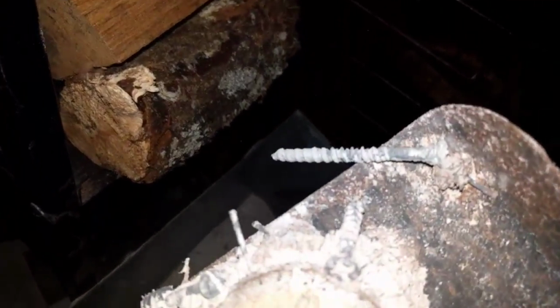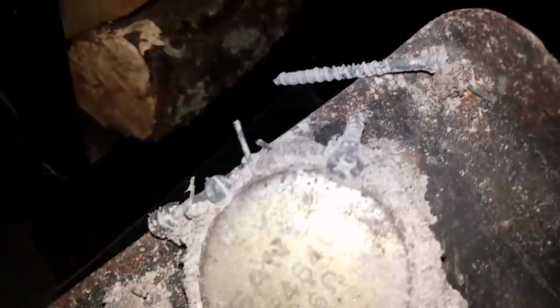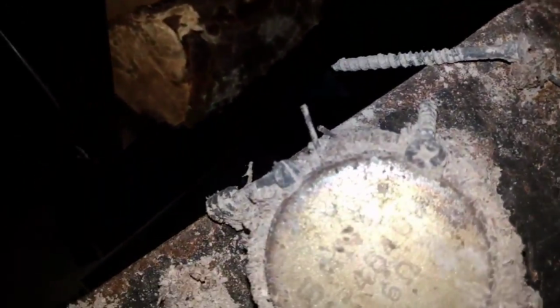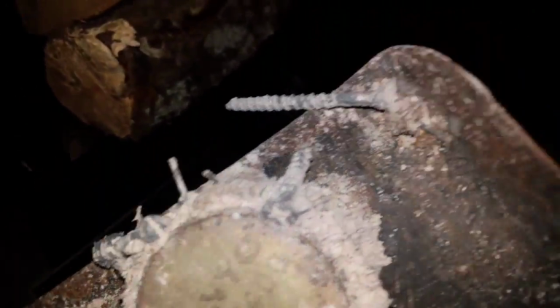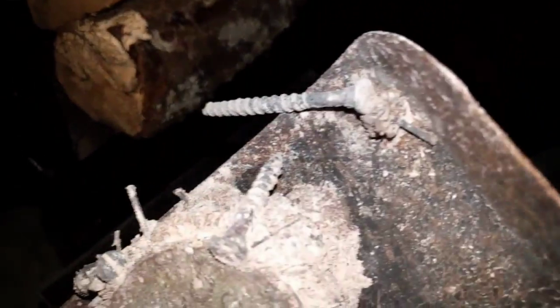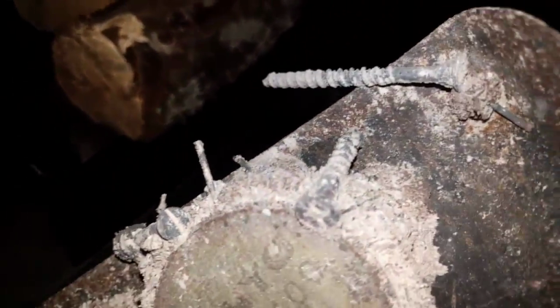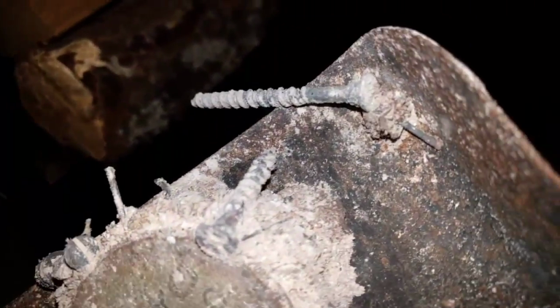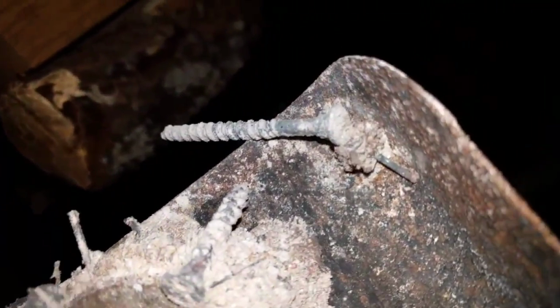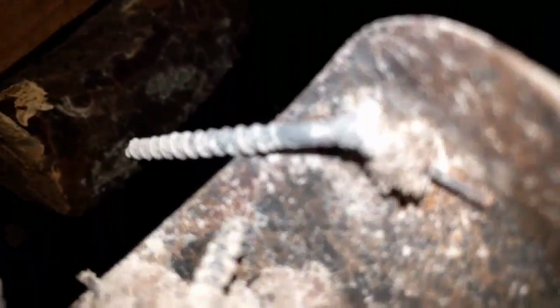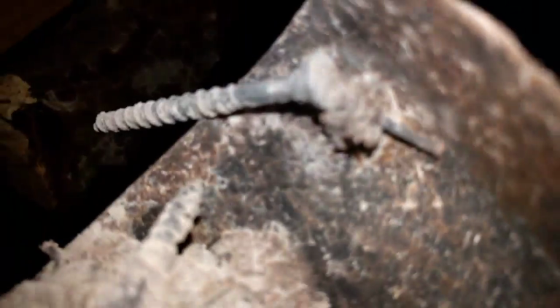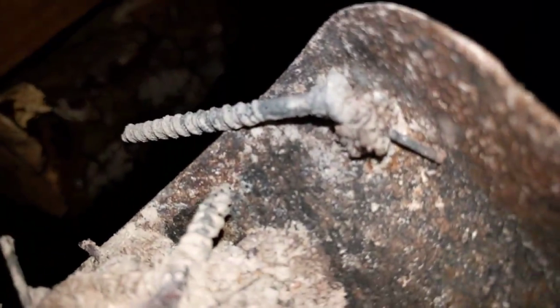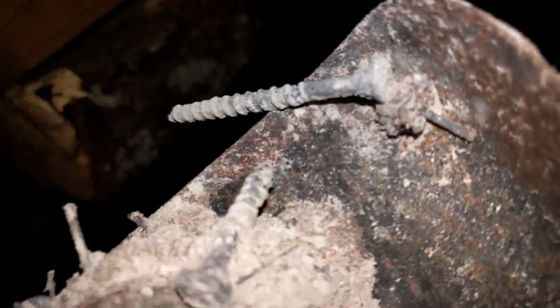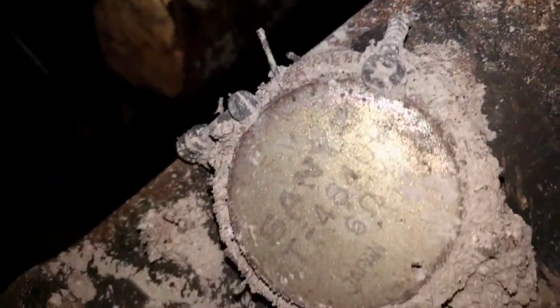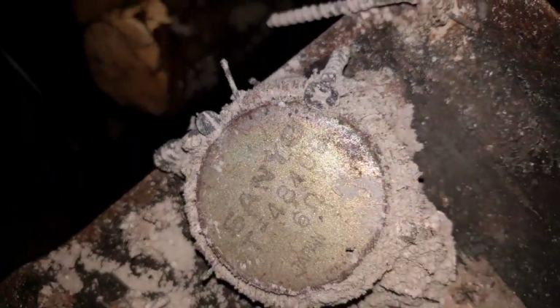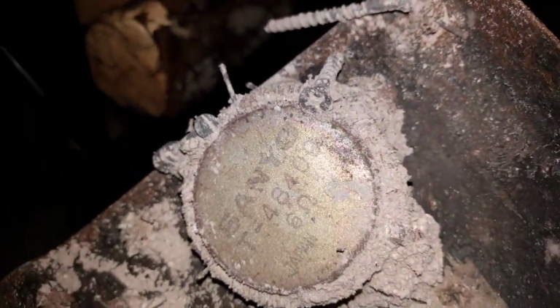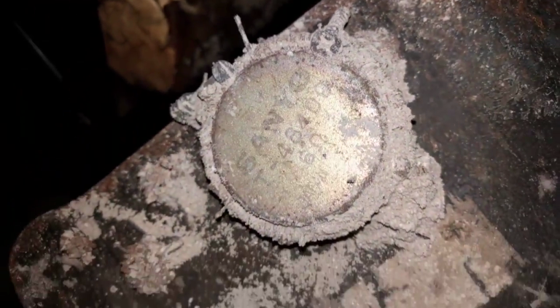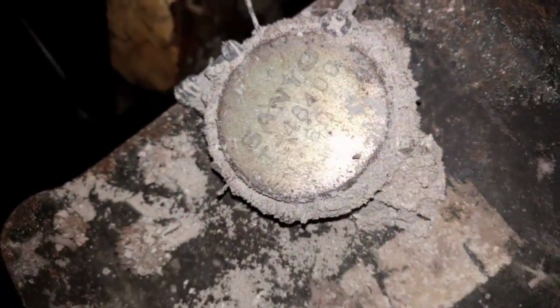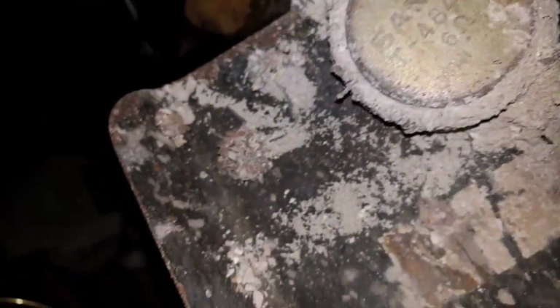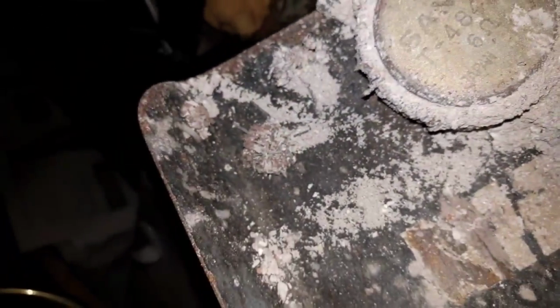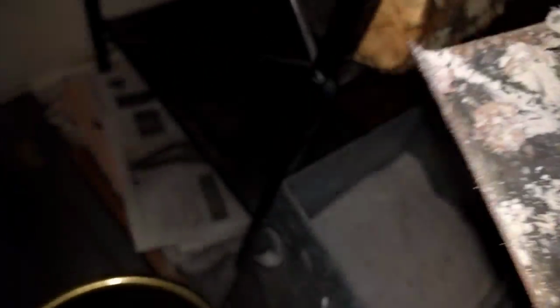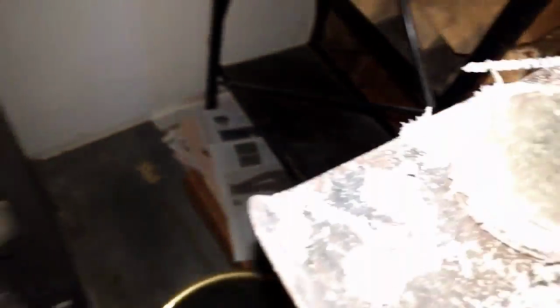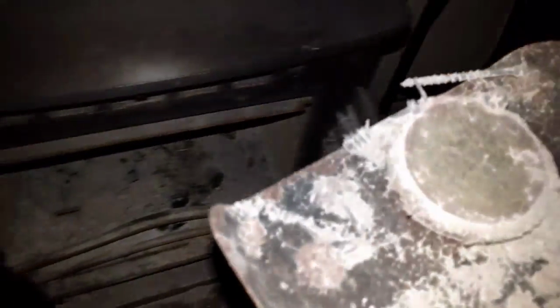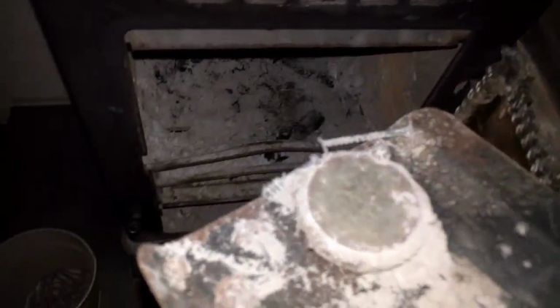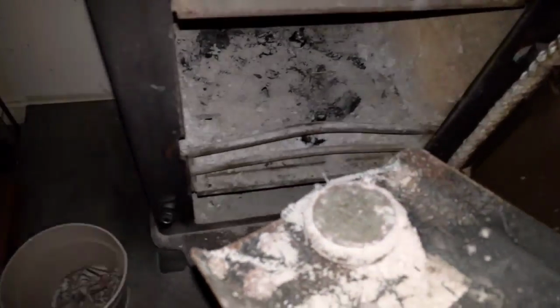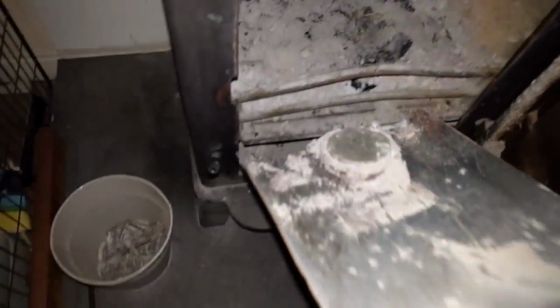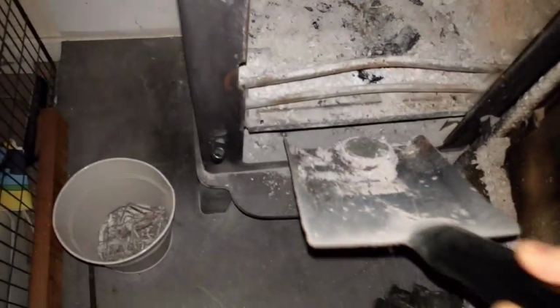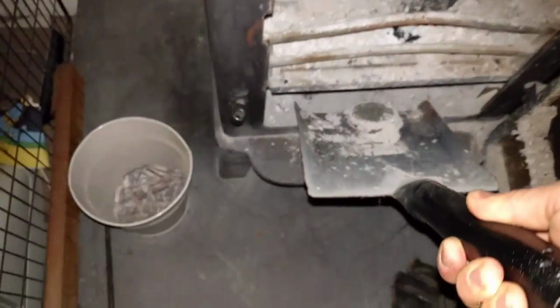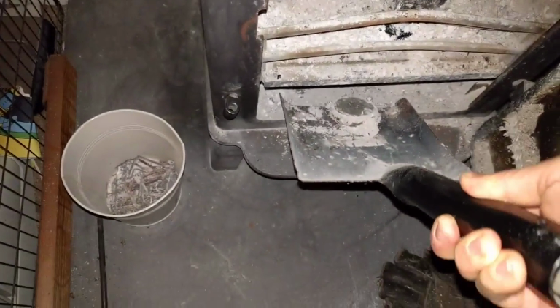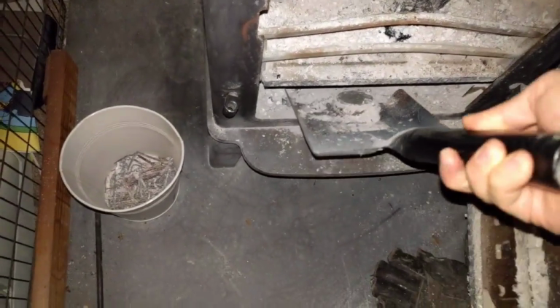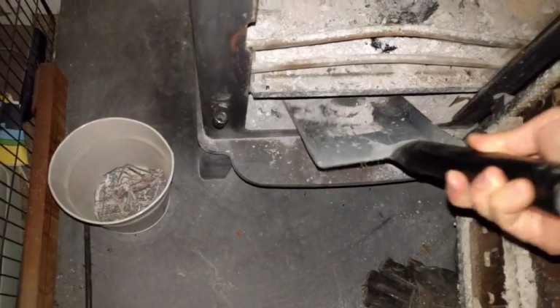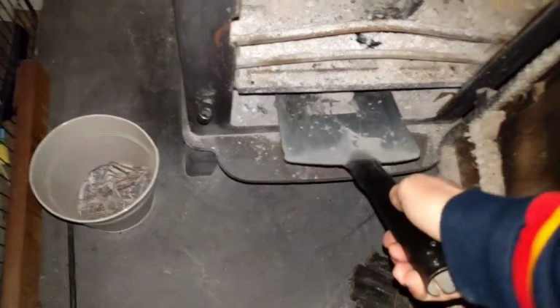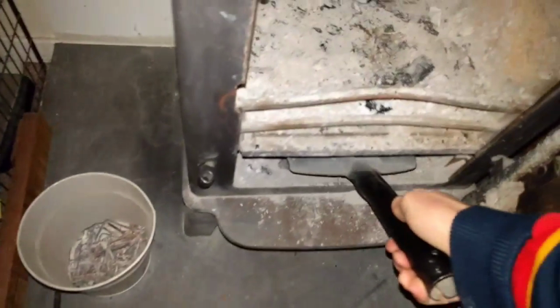Screws and nails stuck on the magnets. There's a little one just there — big magnets, lots of screws and things. Piece of cake.